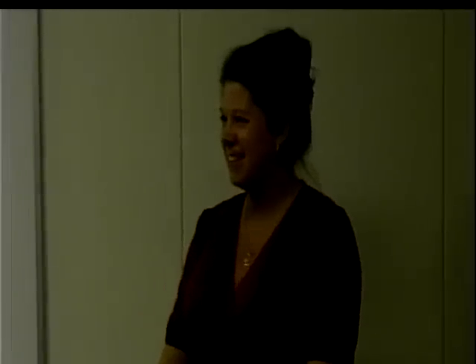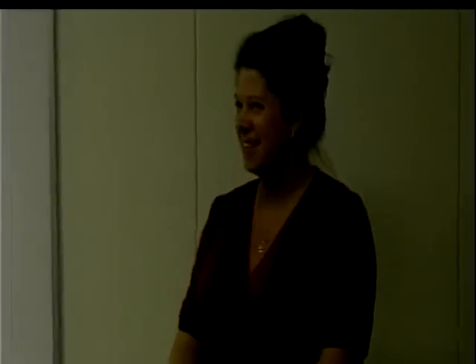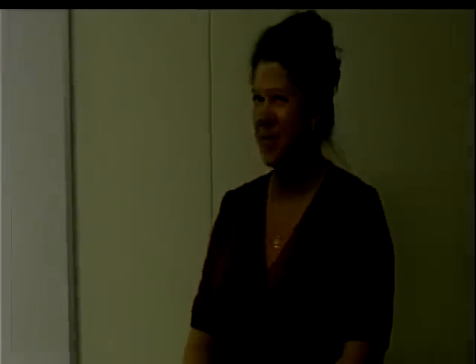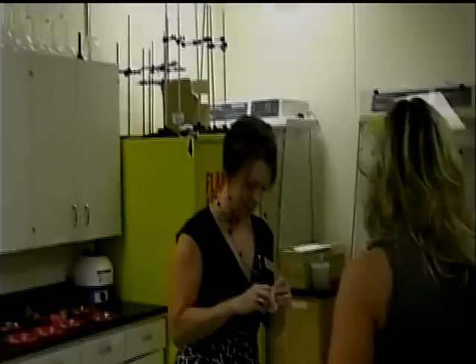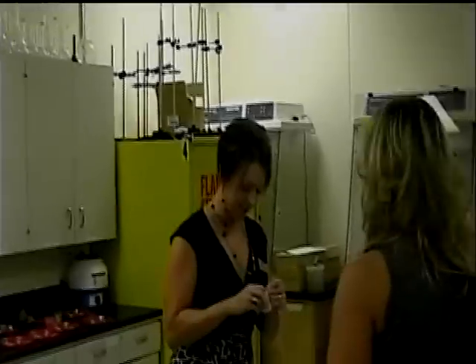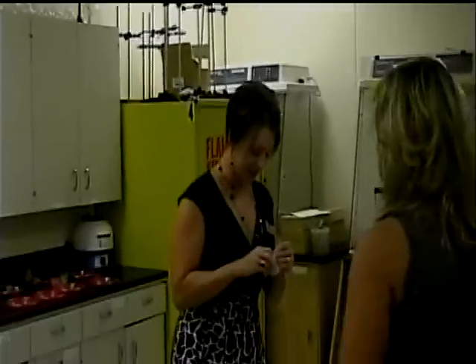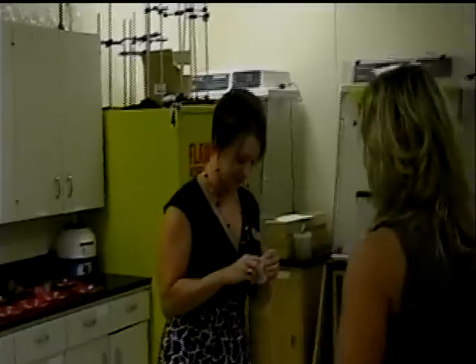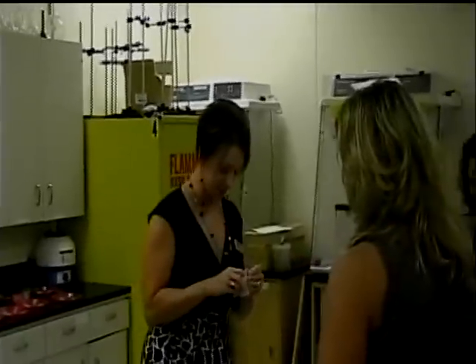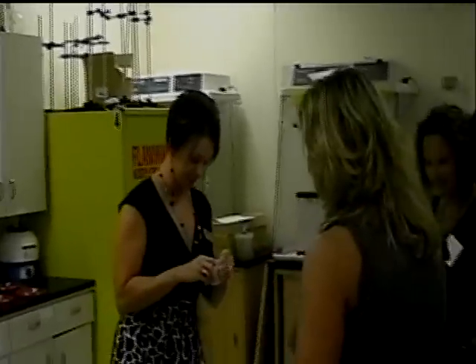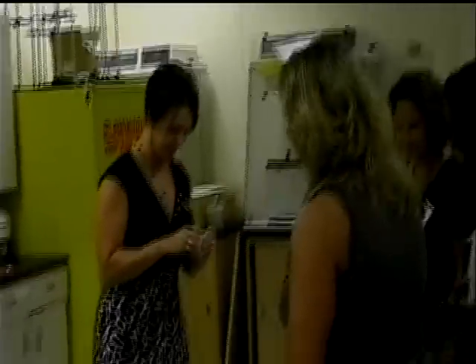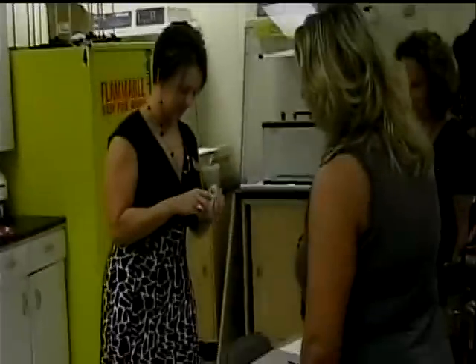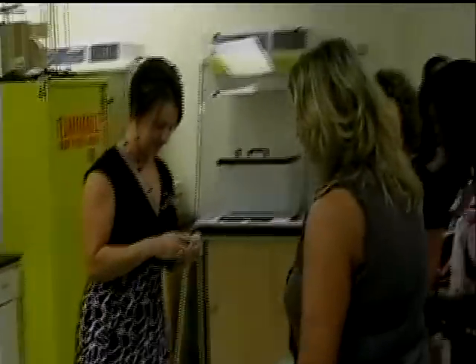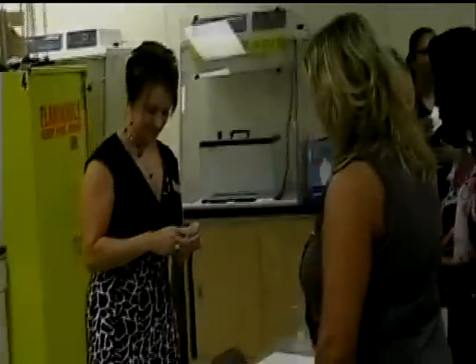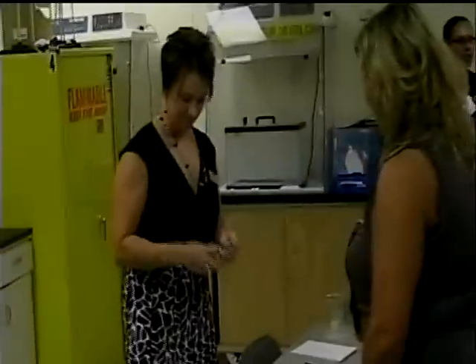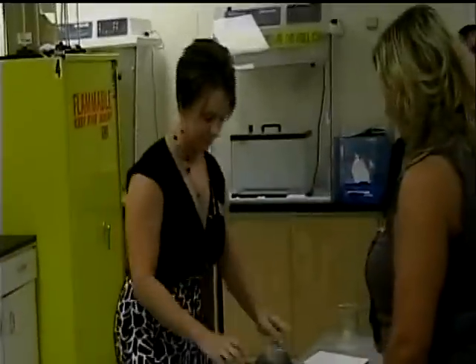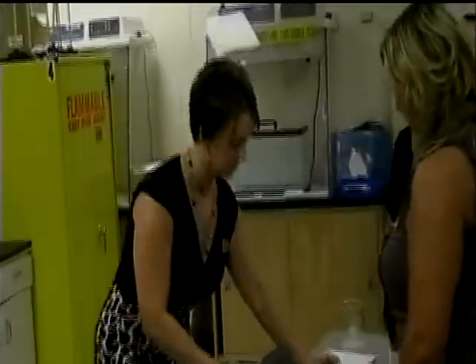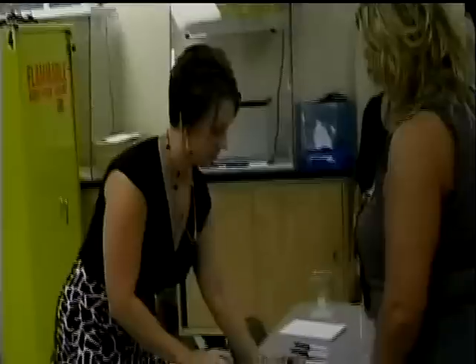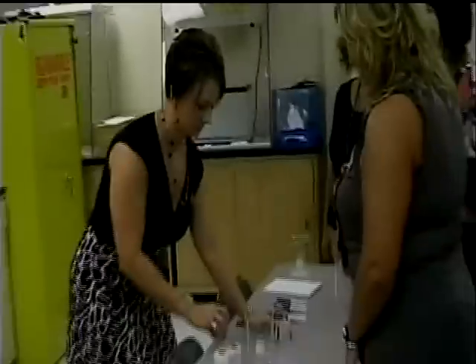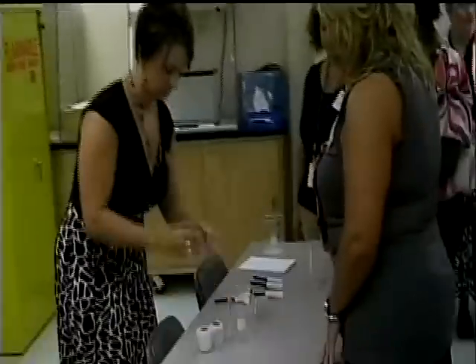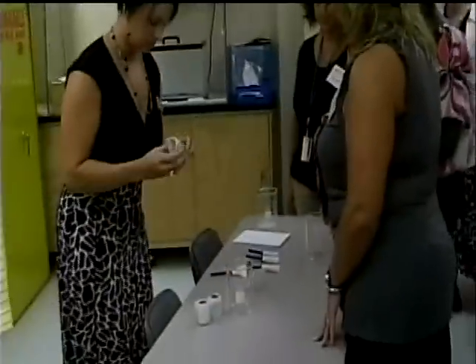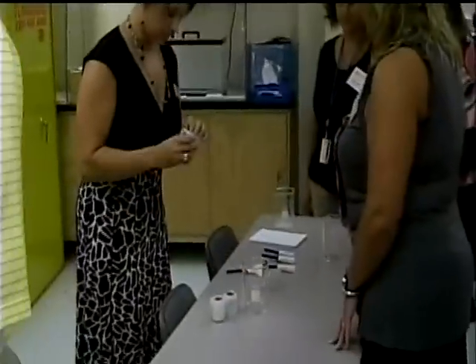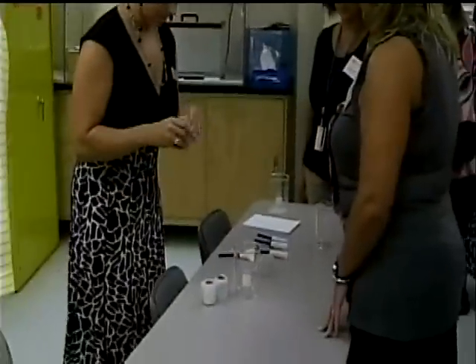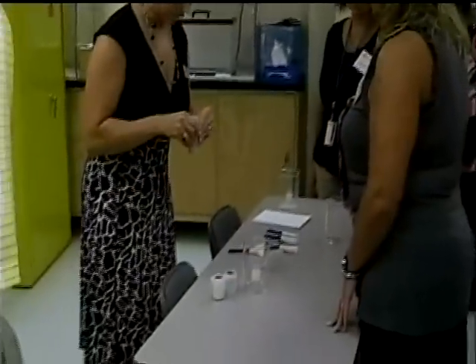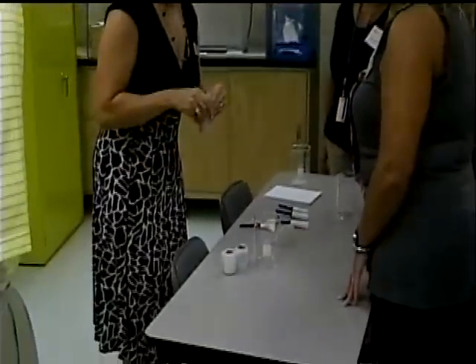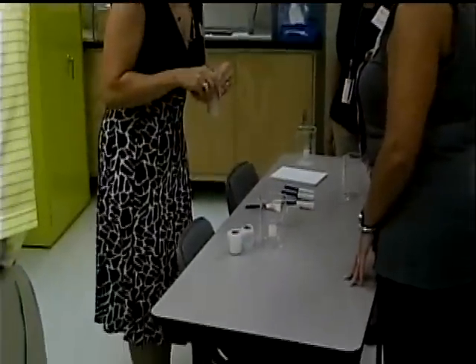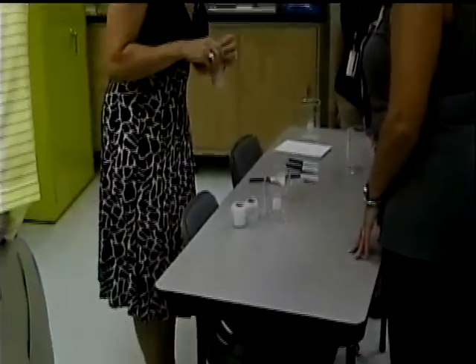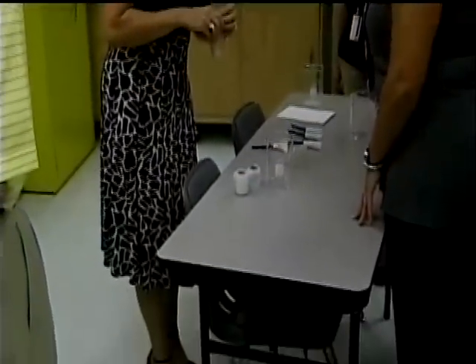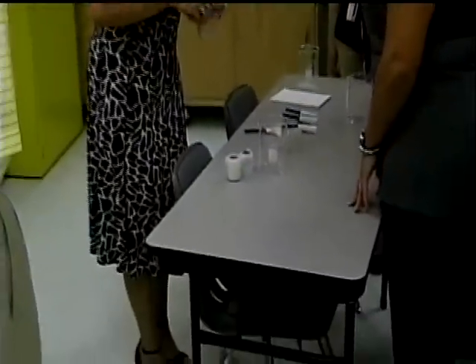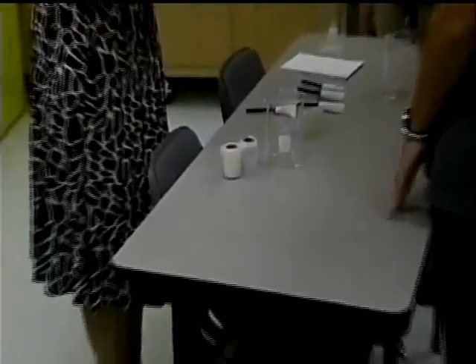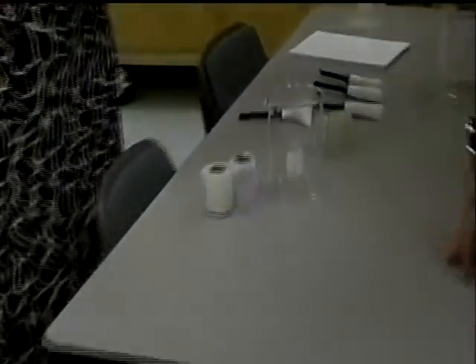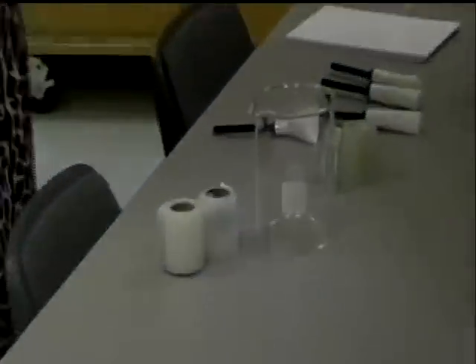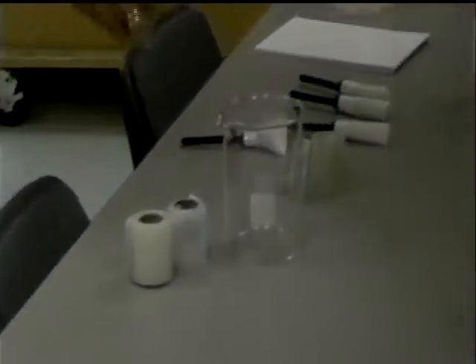Criminal Justice was one of 29 curriculum degree programs at Alamance Community College. McCormick showed her guests how to process fingerprints from both a classroom board and a piece of glass.